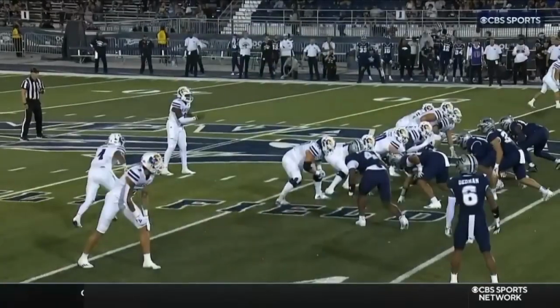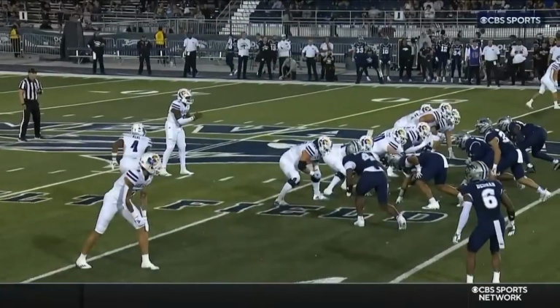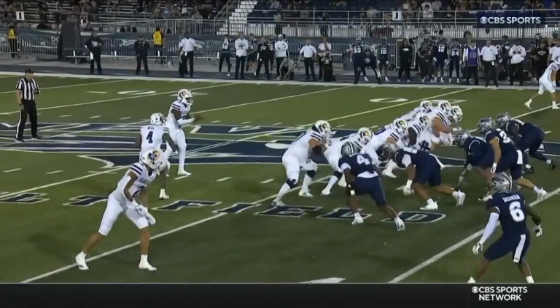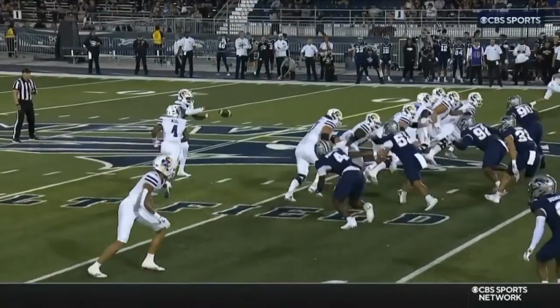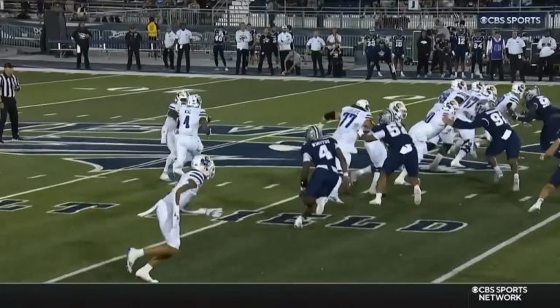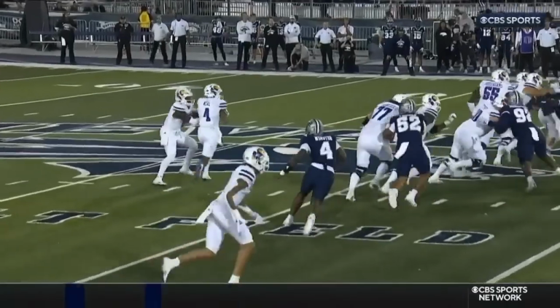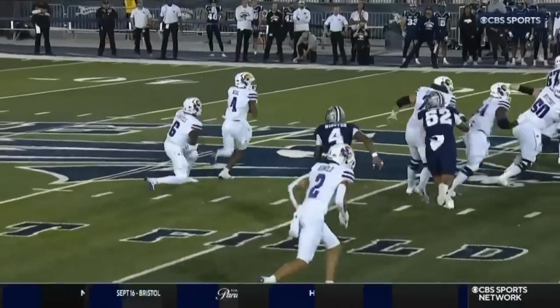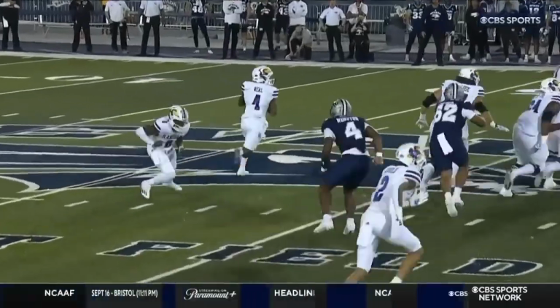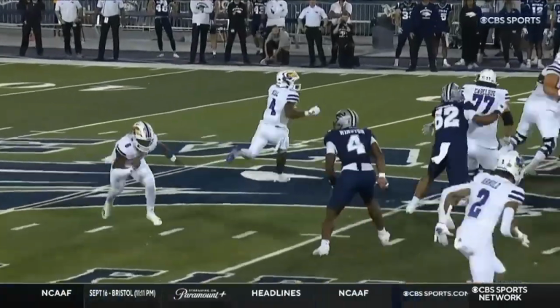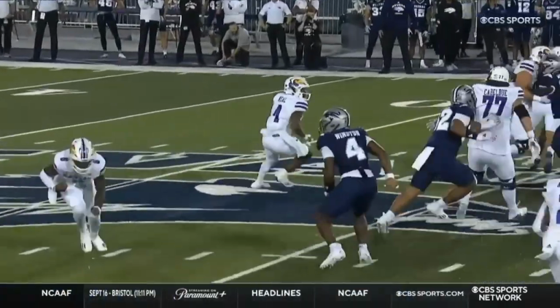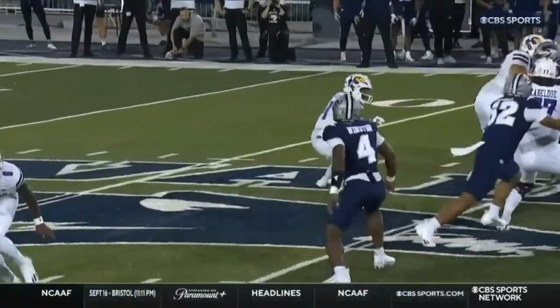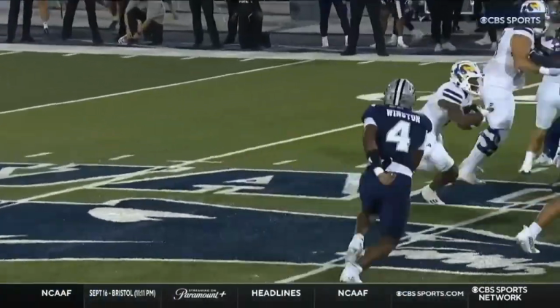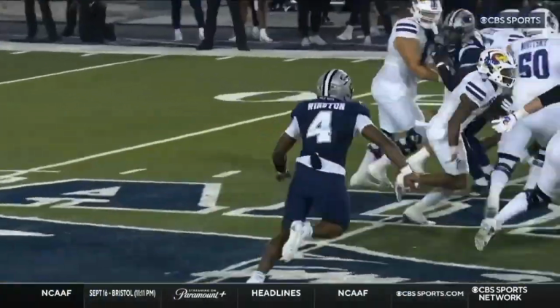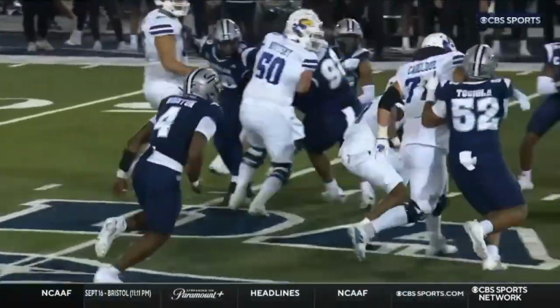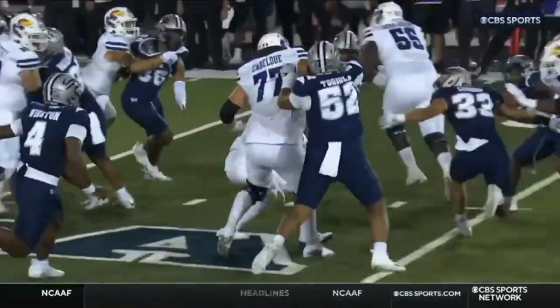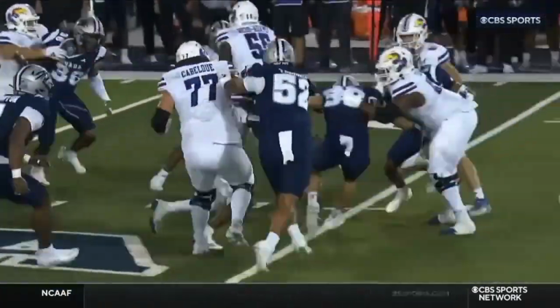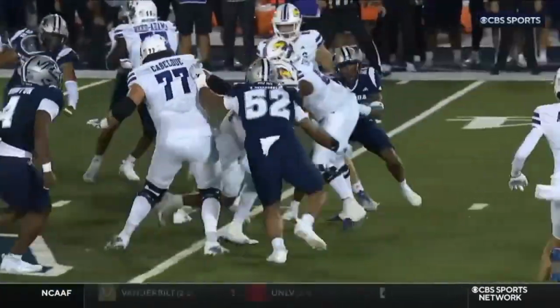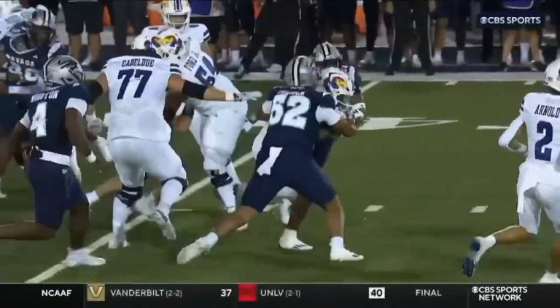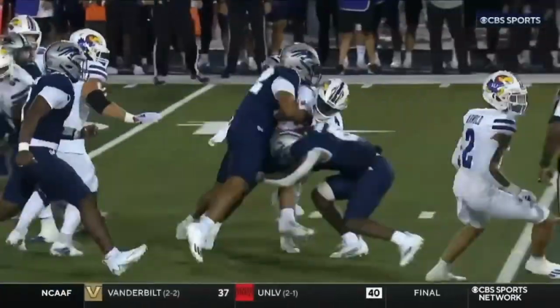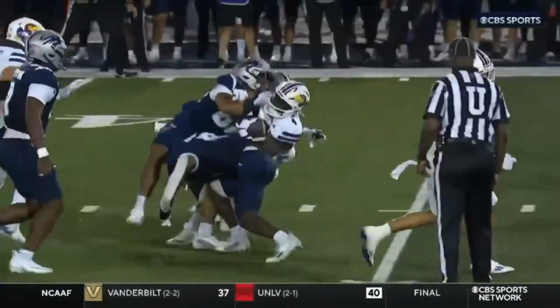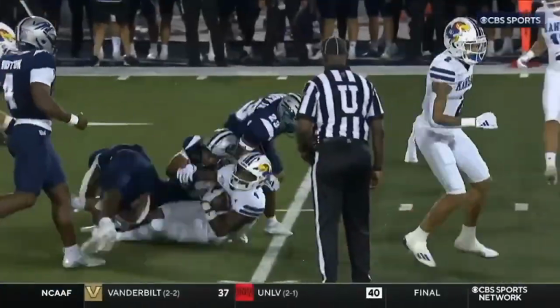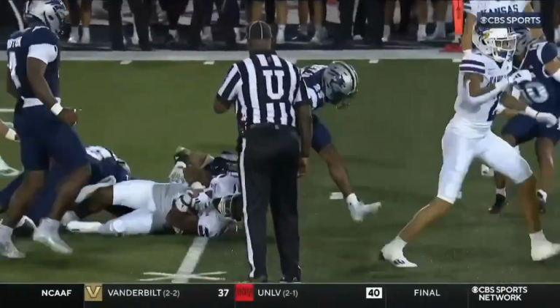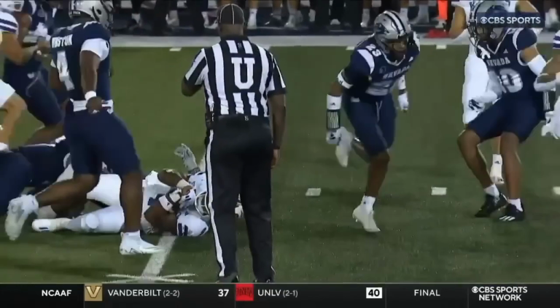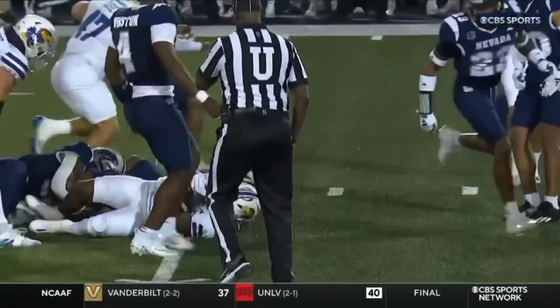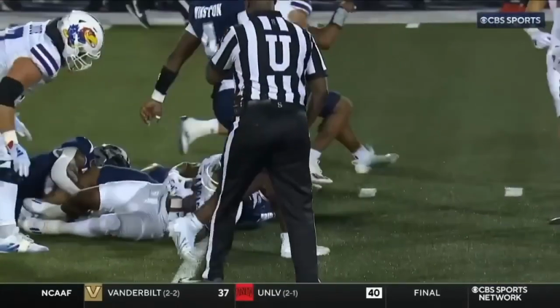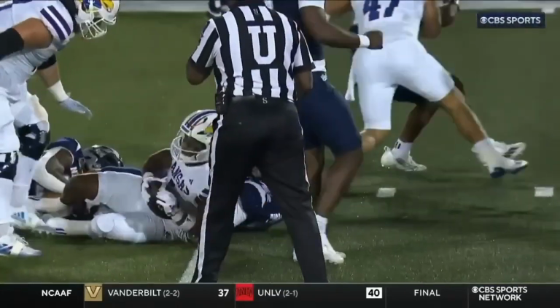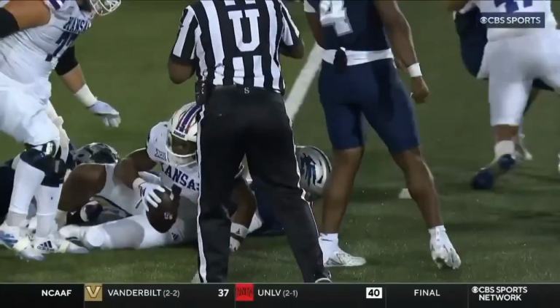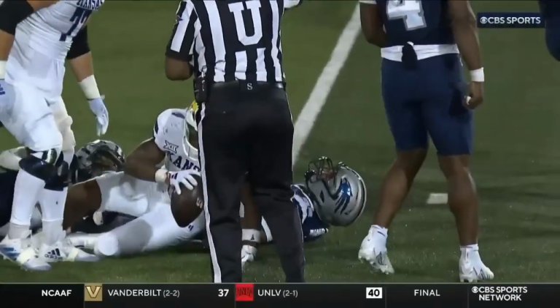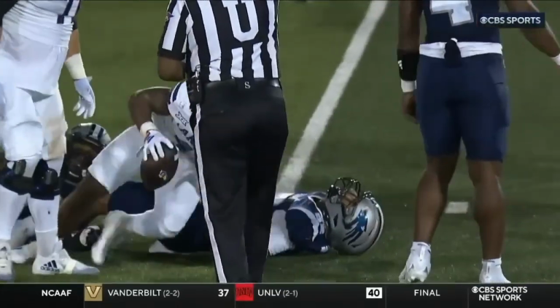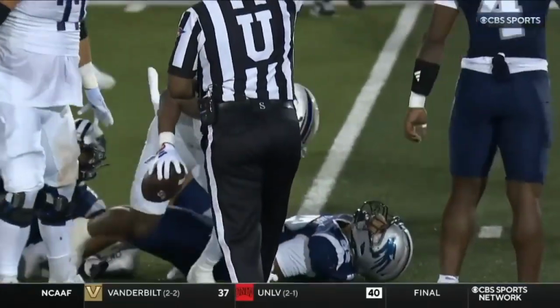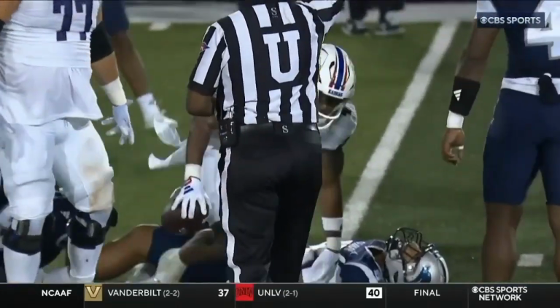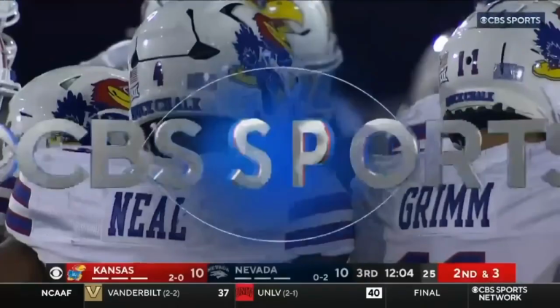Watch his patience here. He sets things up, puts his foot in the ground and then accelerates. That's the sign of a seasoned runner and it's why Neal has been such an effective back.